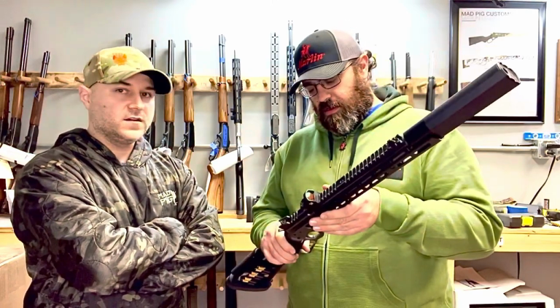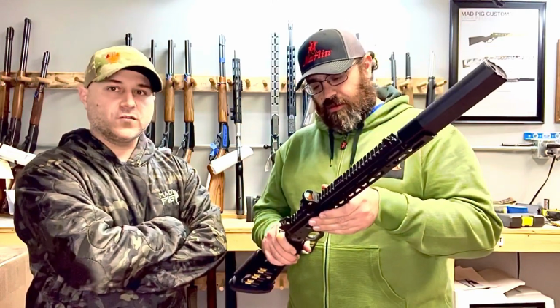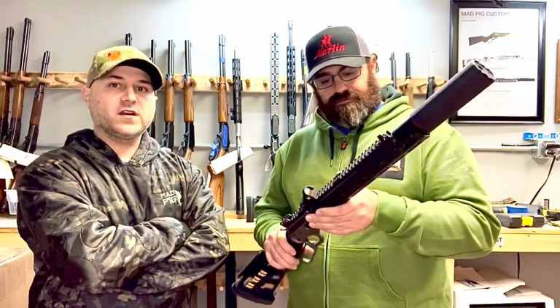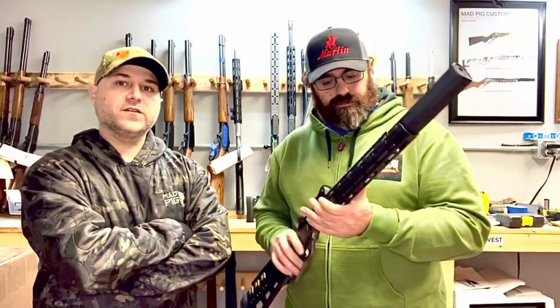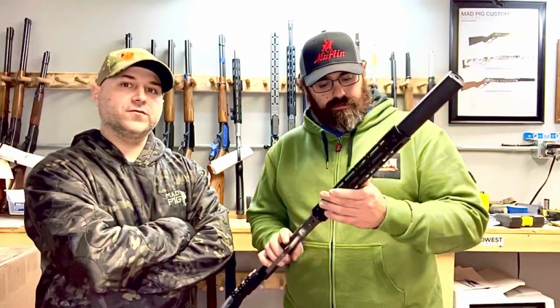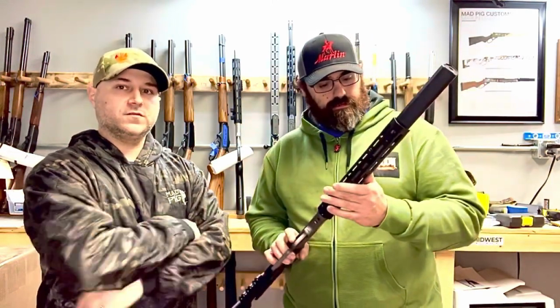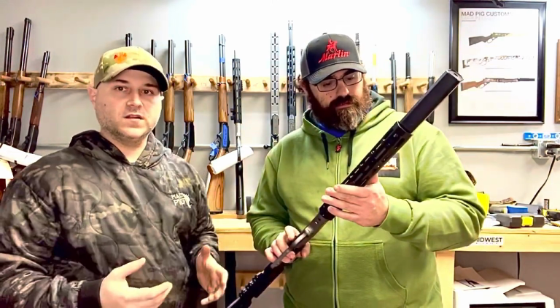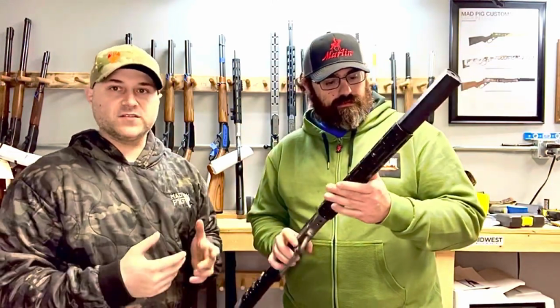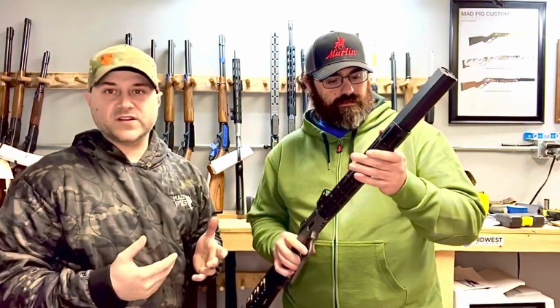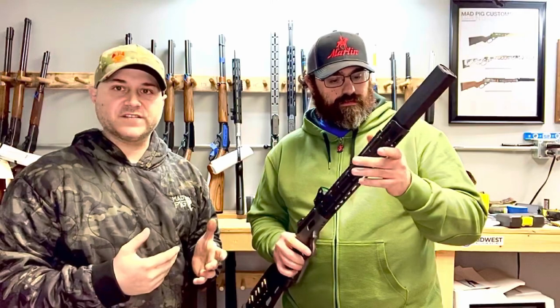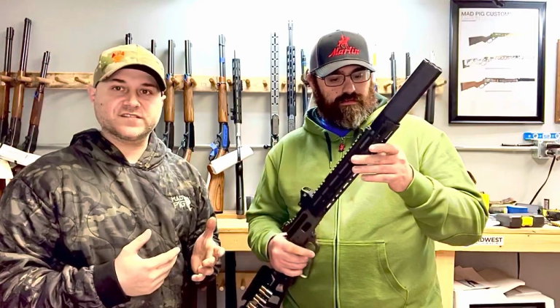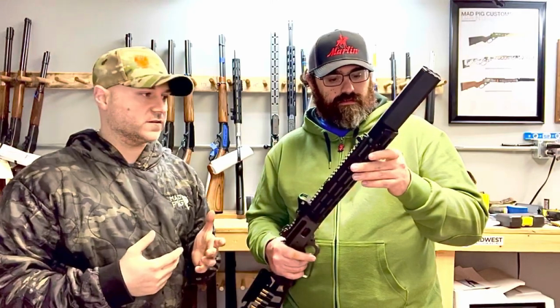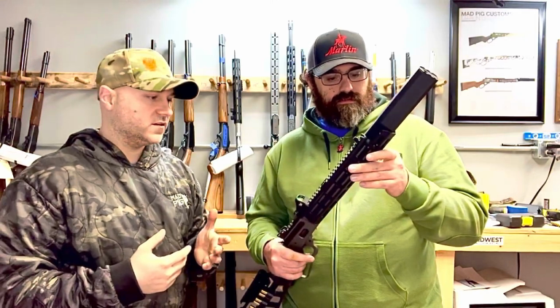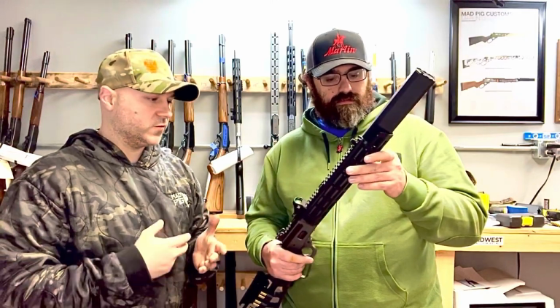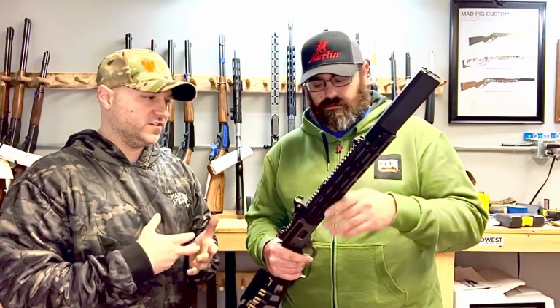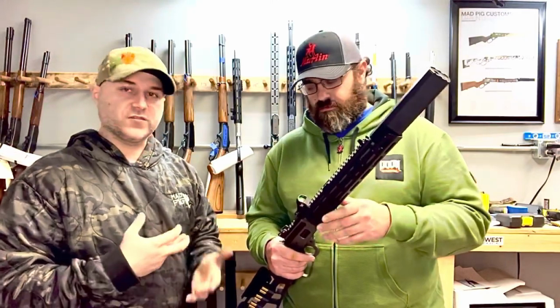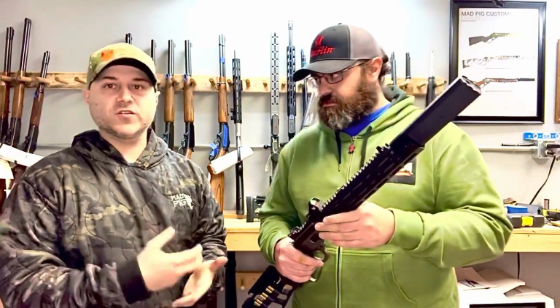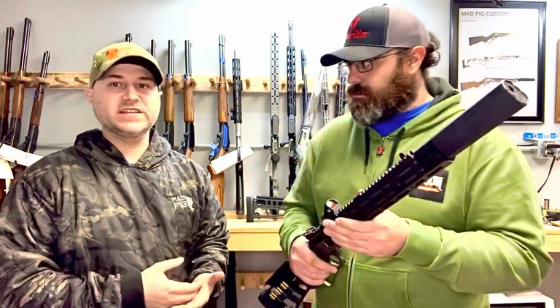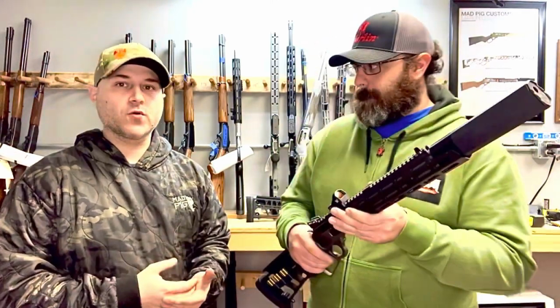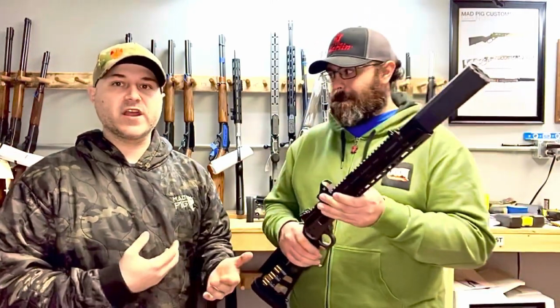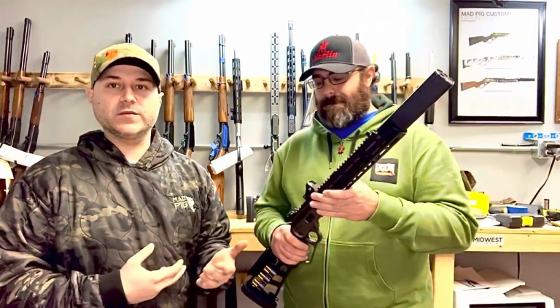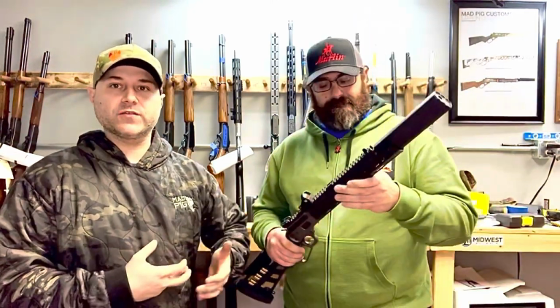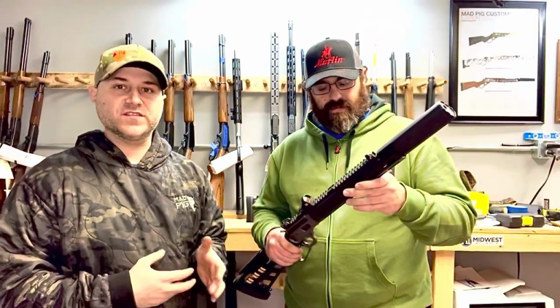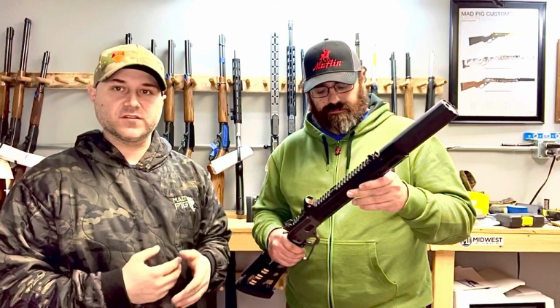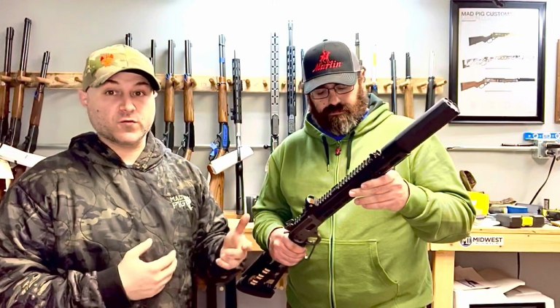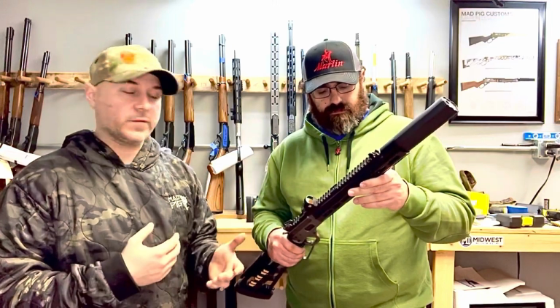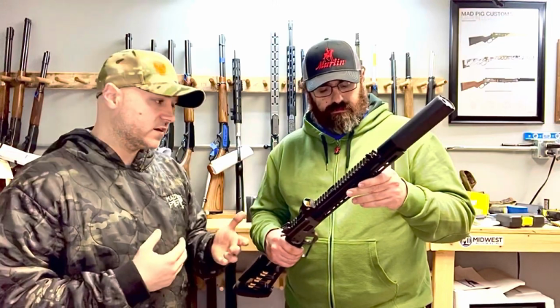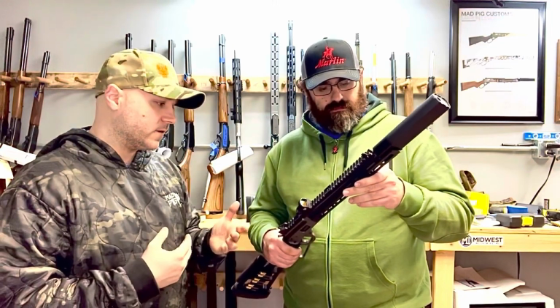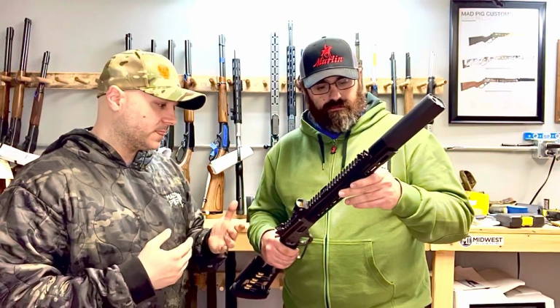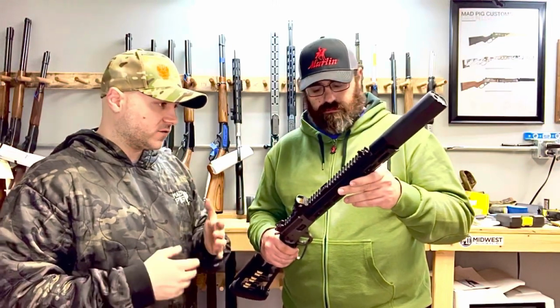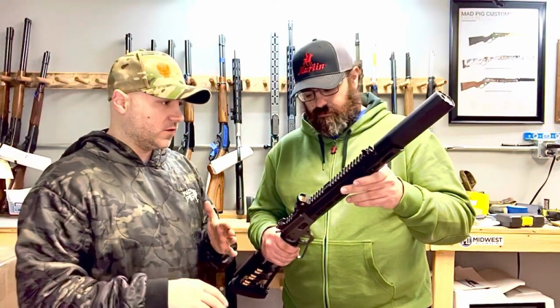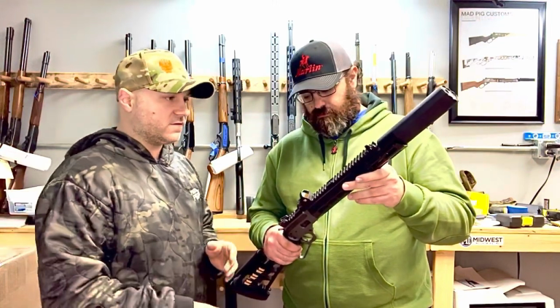We cut the barrels to 11 or 11.5 inches typically when we do these, whether it's a Marlin 1894 or a Henry Big Boy in 357 or 44 Mag.